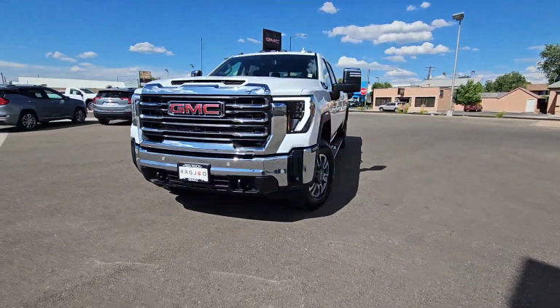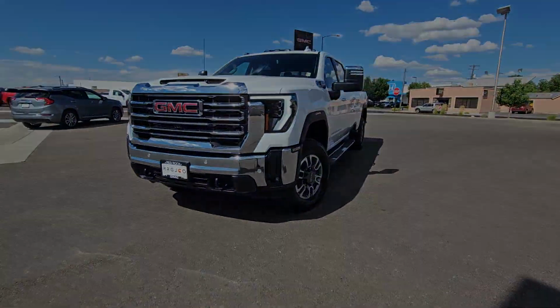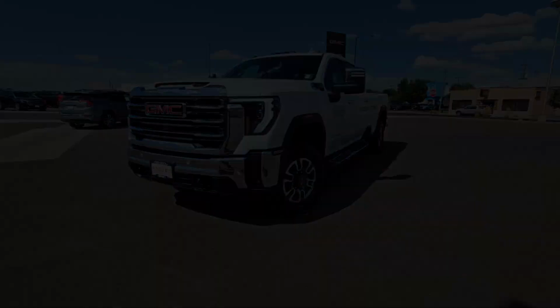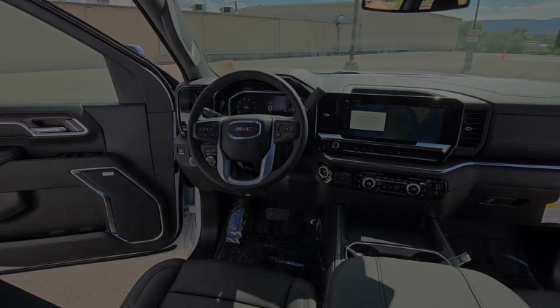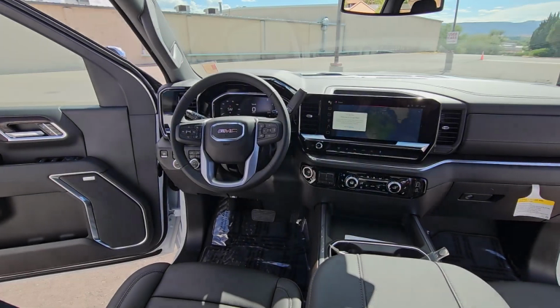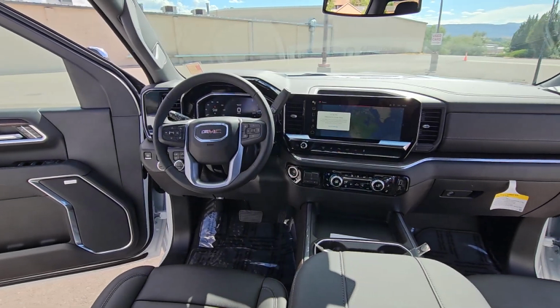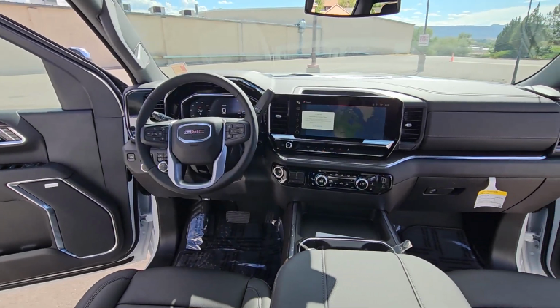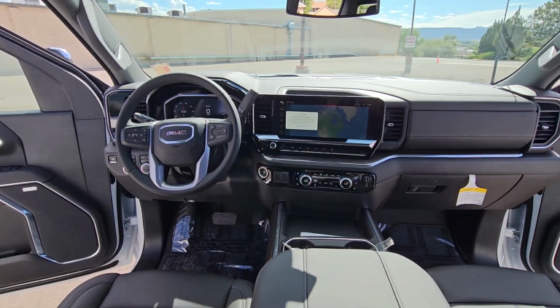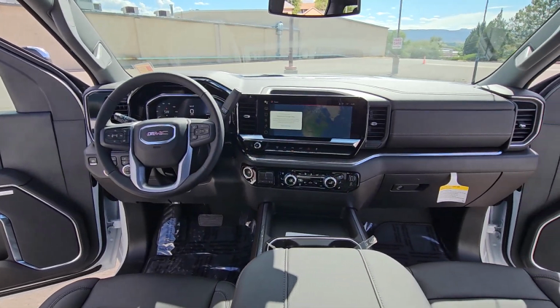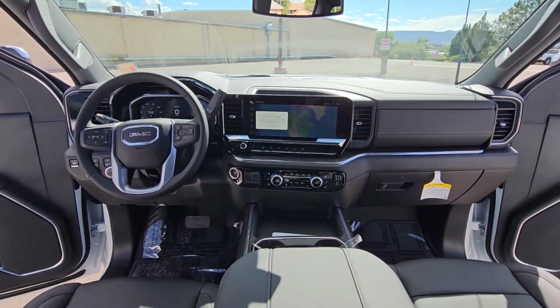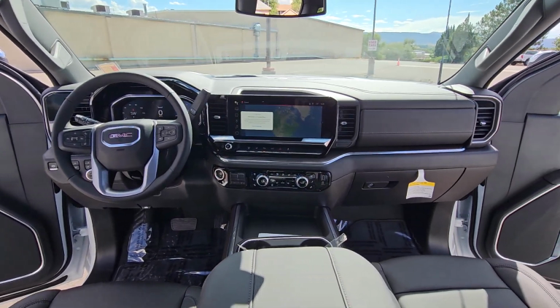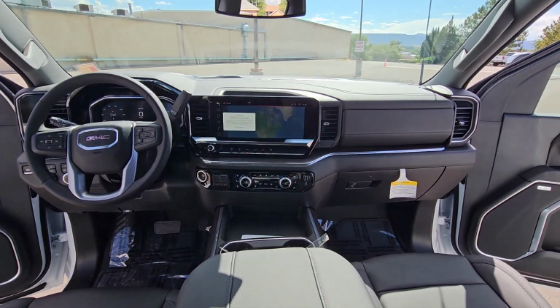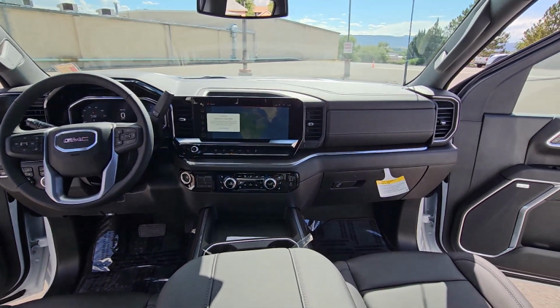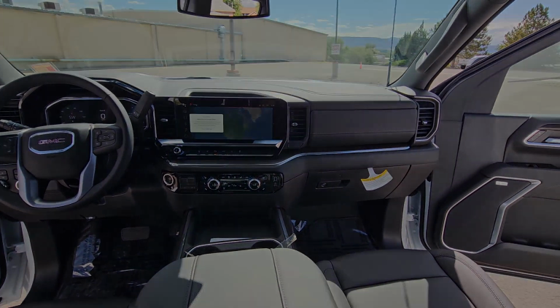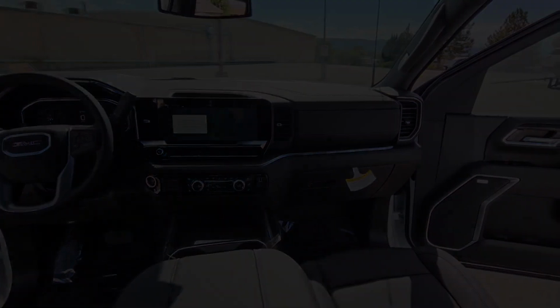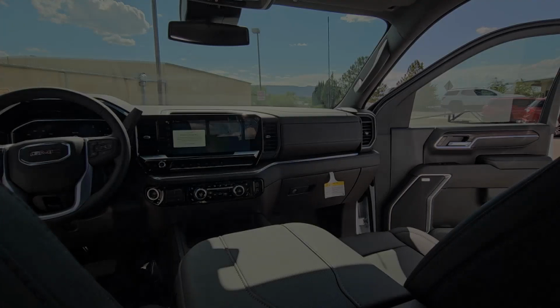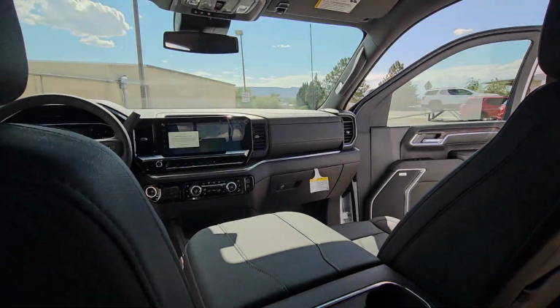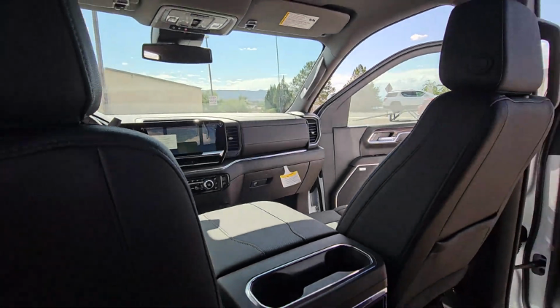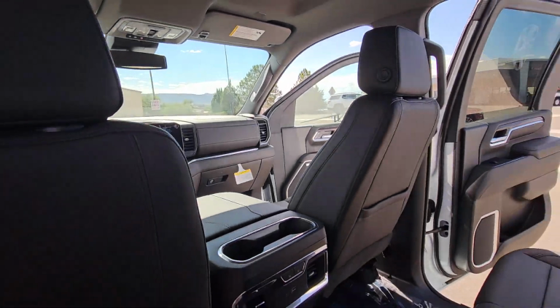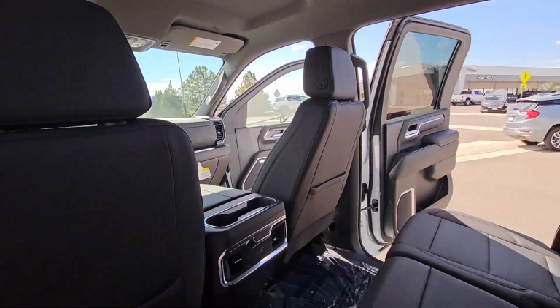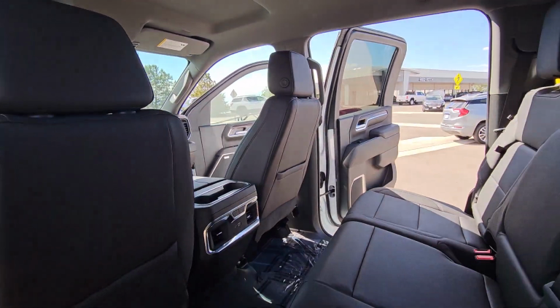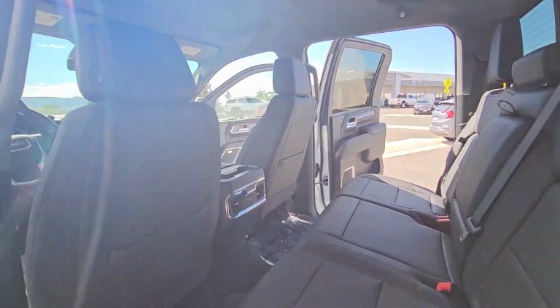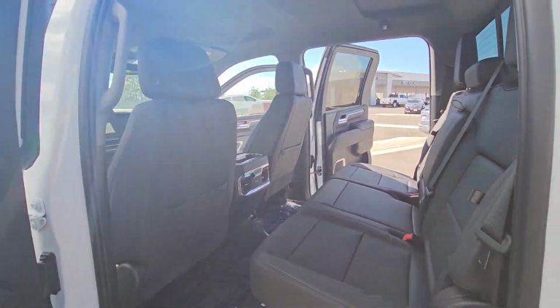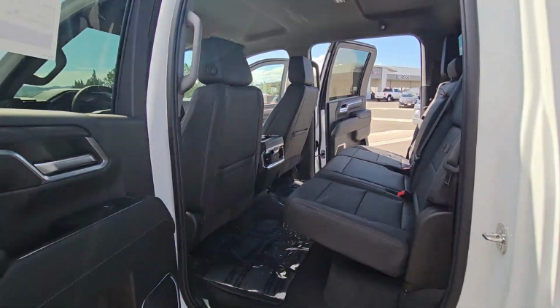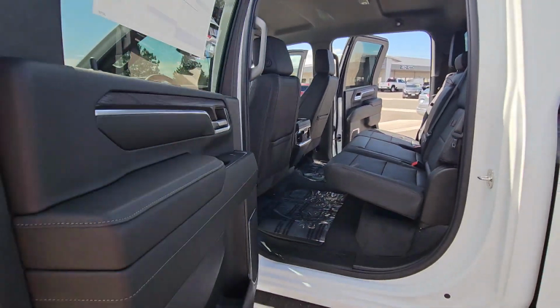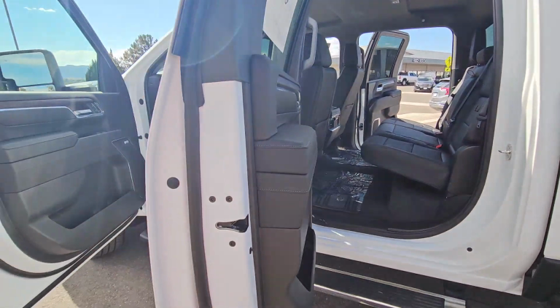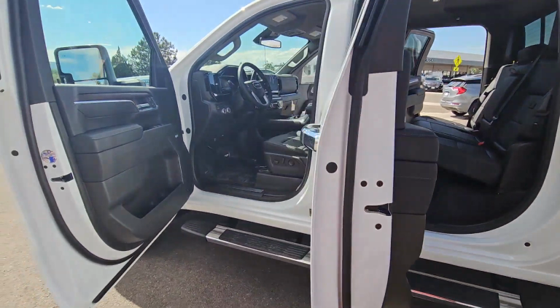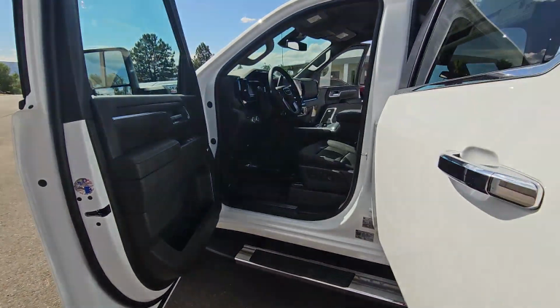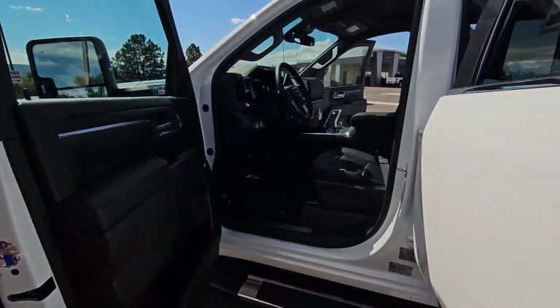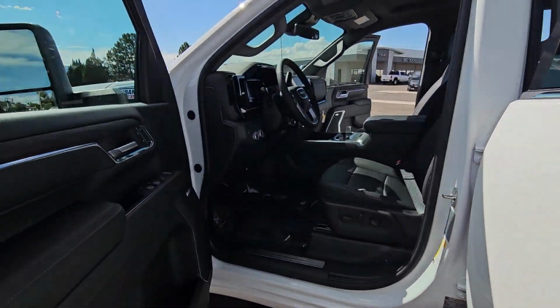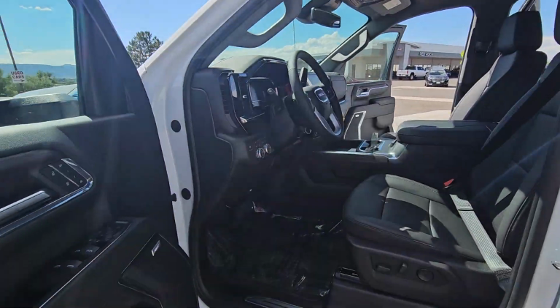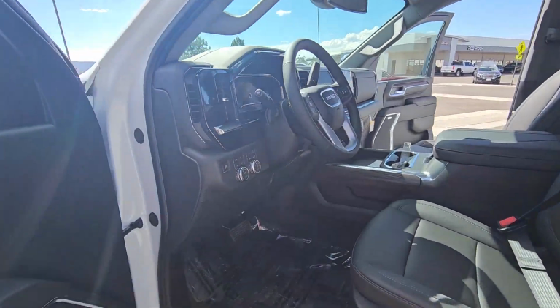Heated steering wheel, Apple CarPlay and/or Android Auto, pre-collision system, wireless charging station, heated driver seat, keyless entry, premium sound system, lane-keeping assist, heated rear seat, satellite radio.